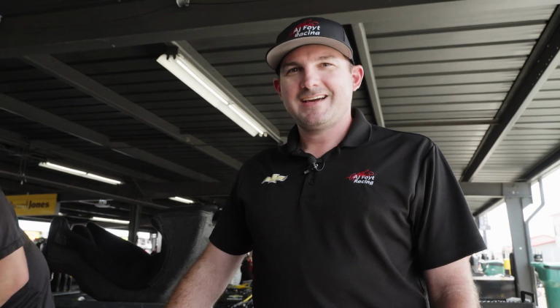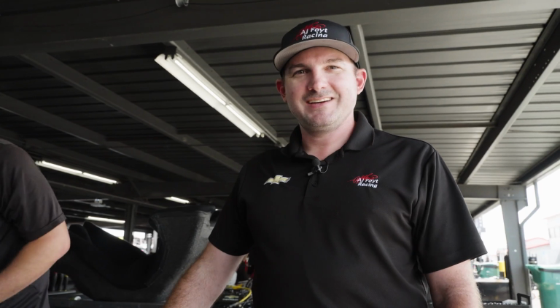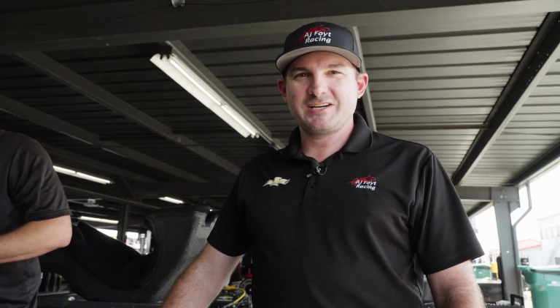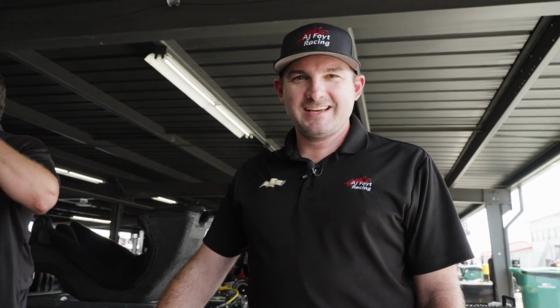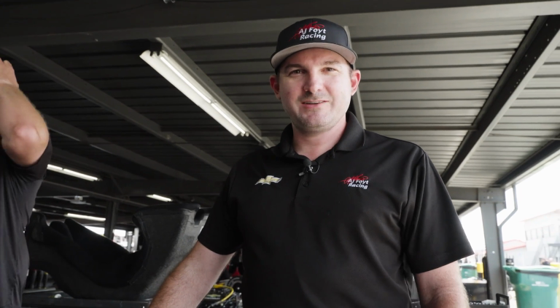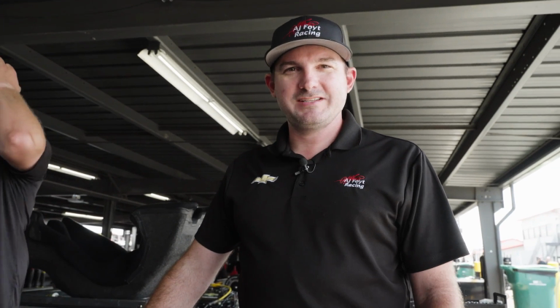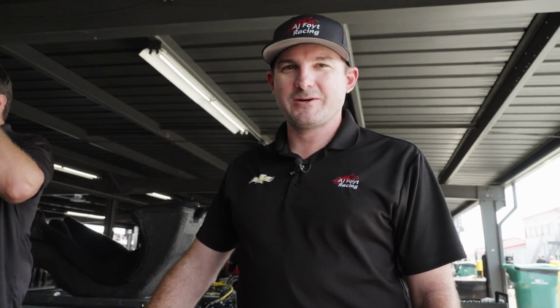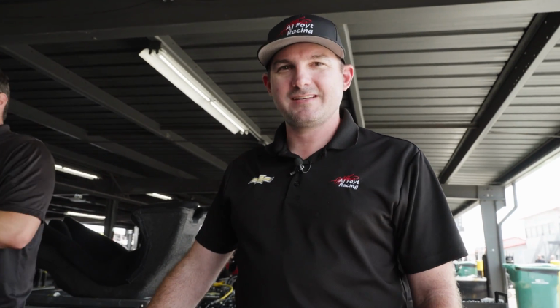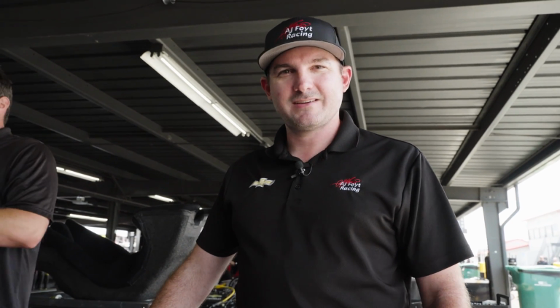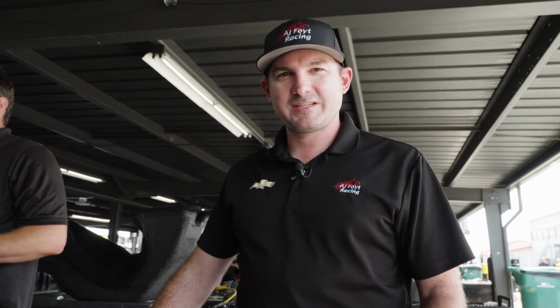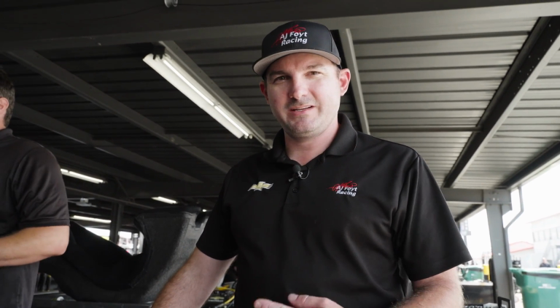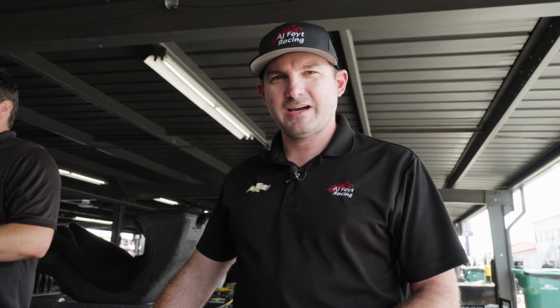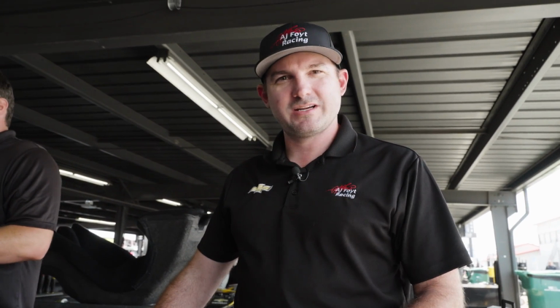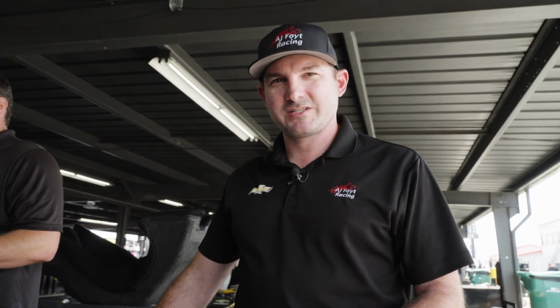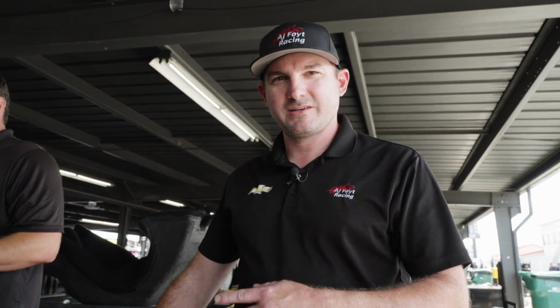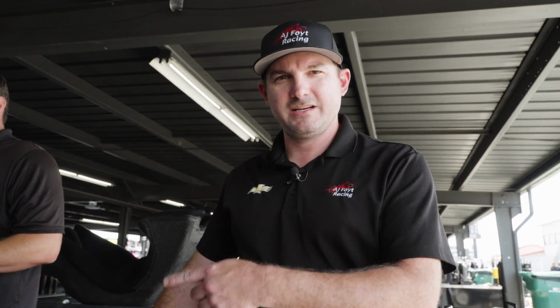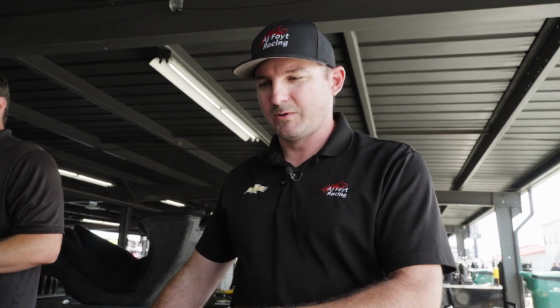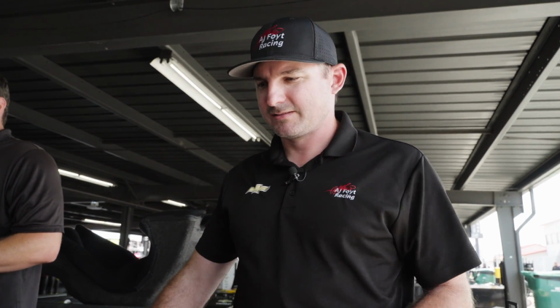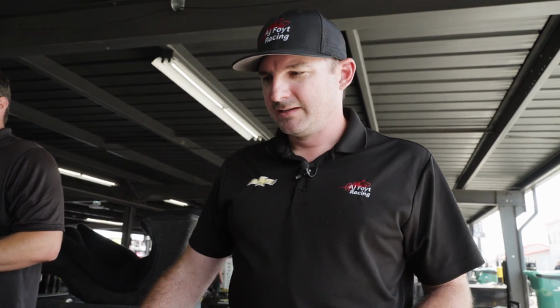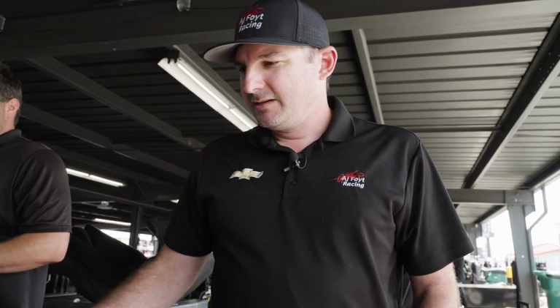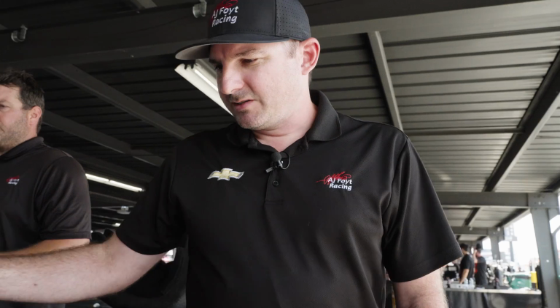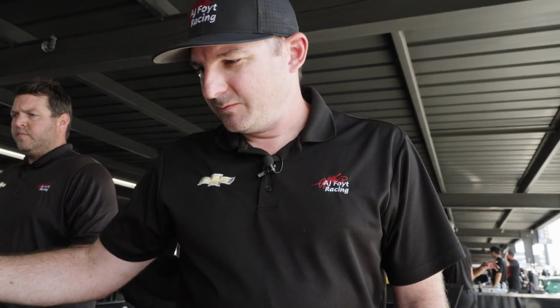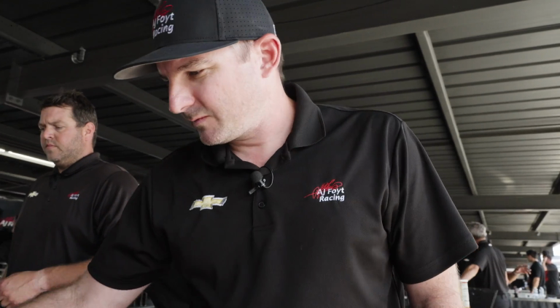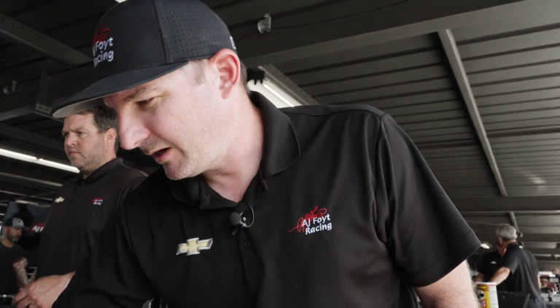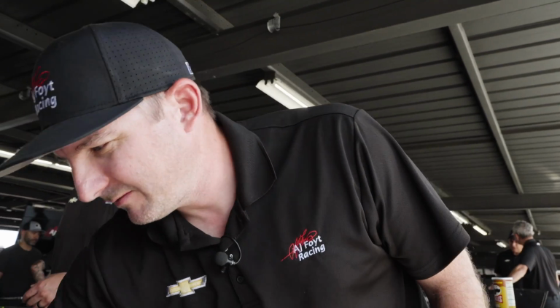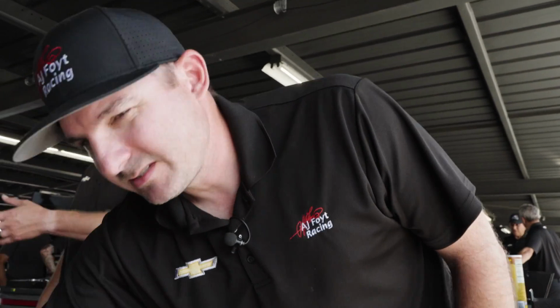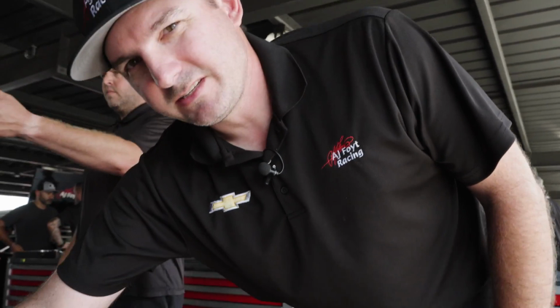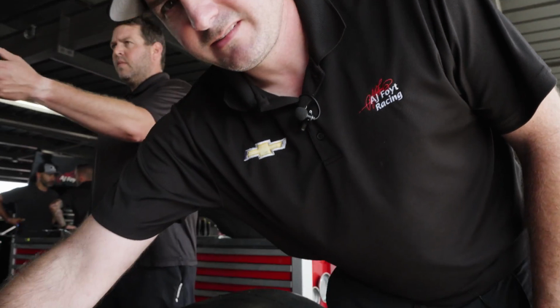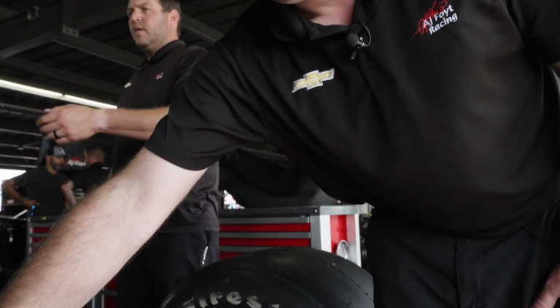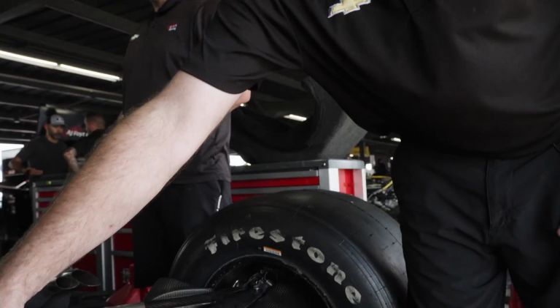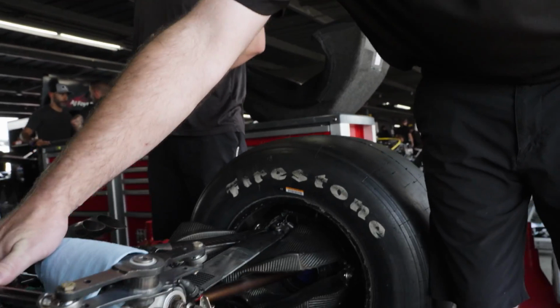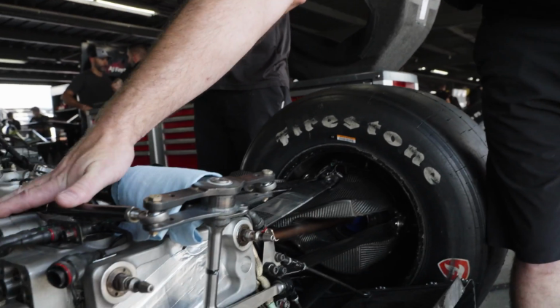Hi, I'm John Lasky with AJ Foyt Racing. I'm going to explain to you how a transmission in IndyCar works. Here we have the transmission. It's also called the gearbox.